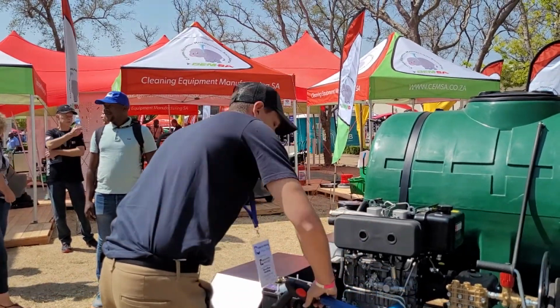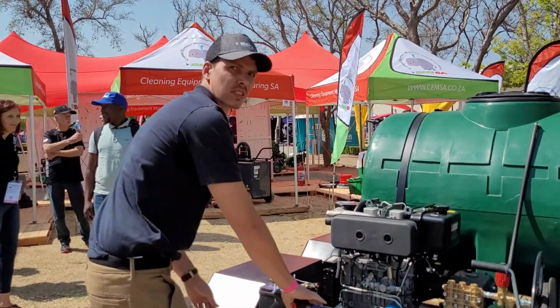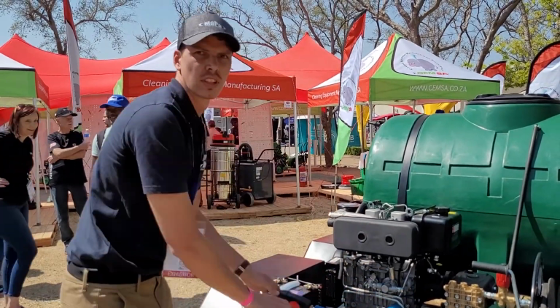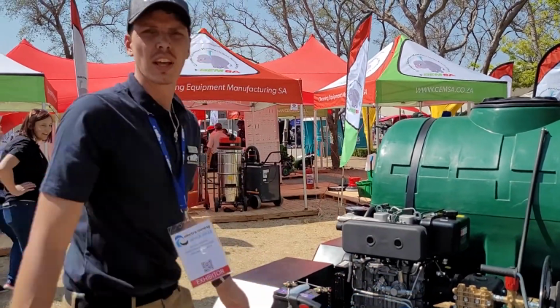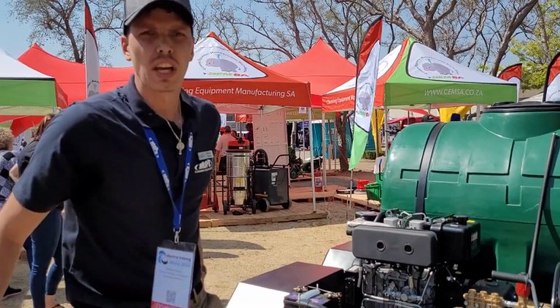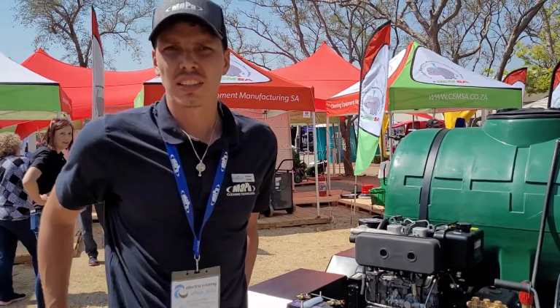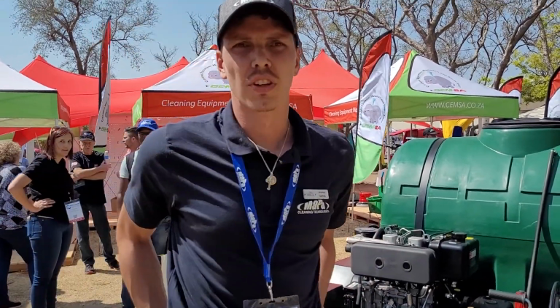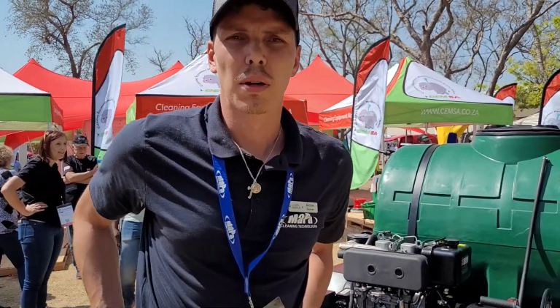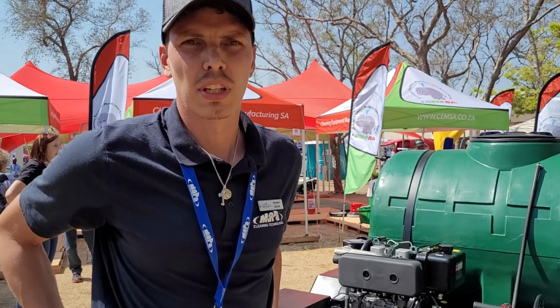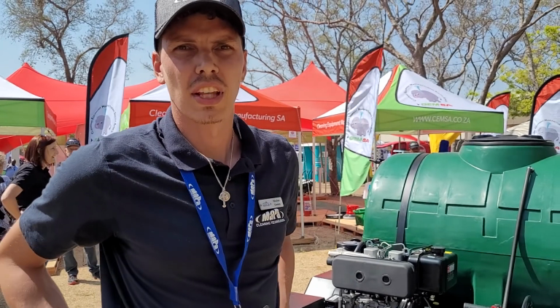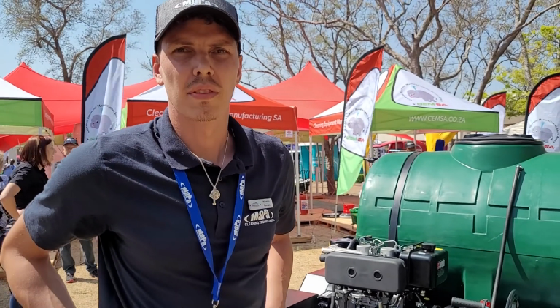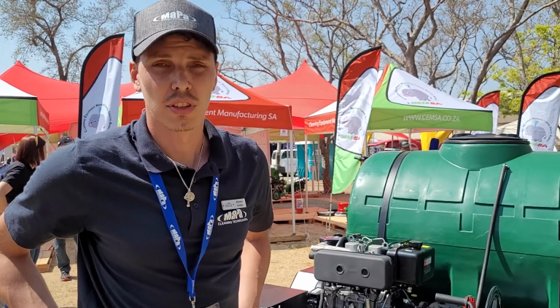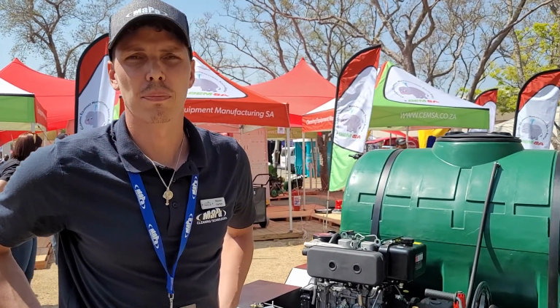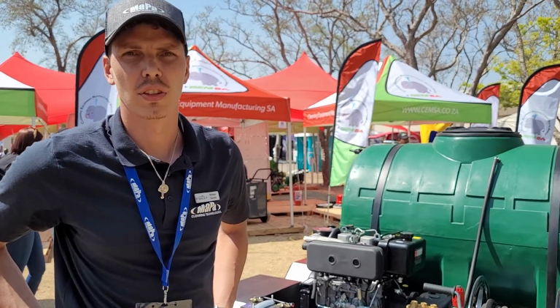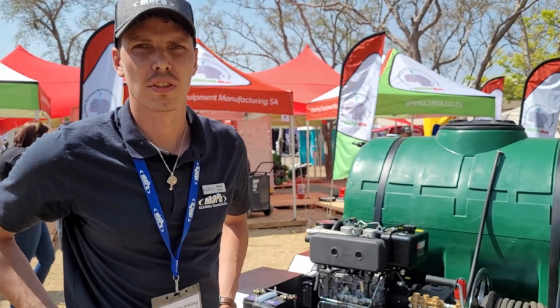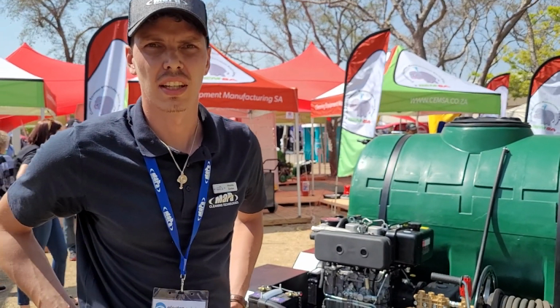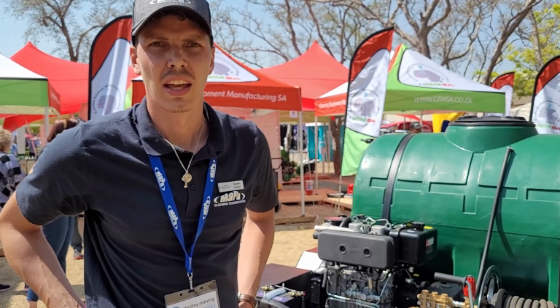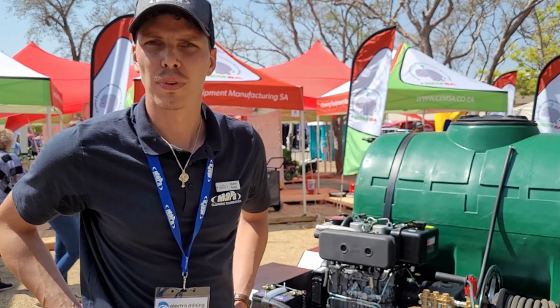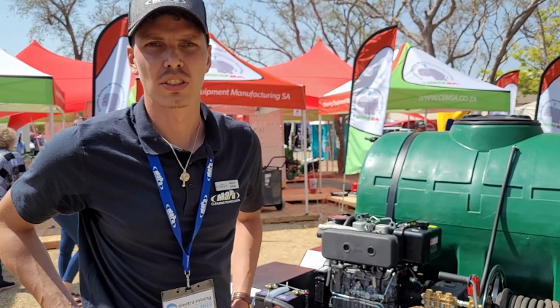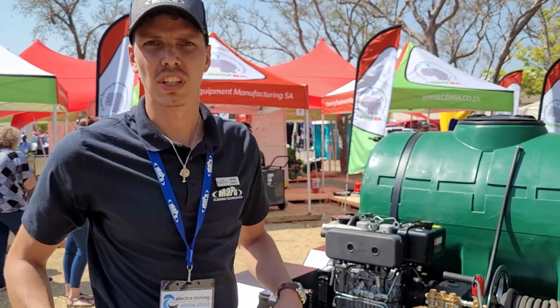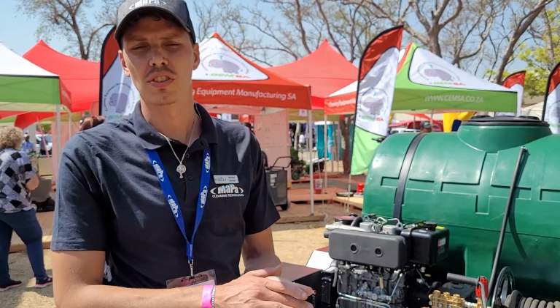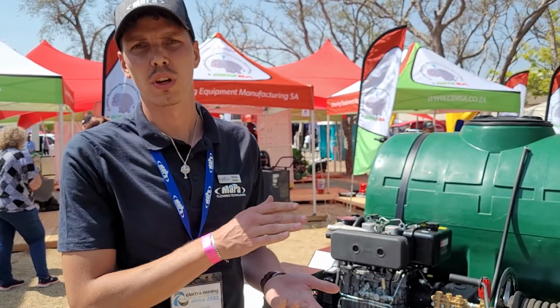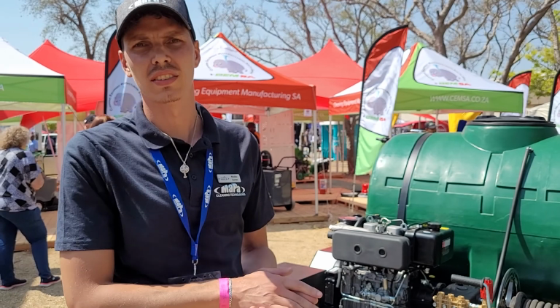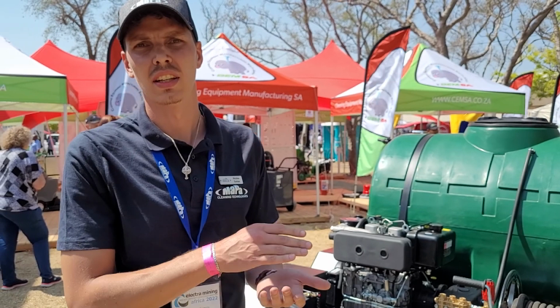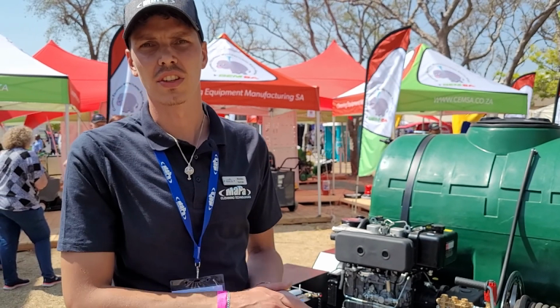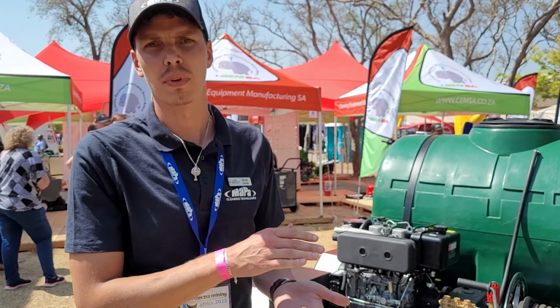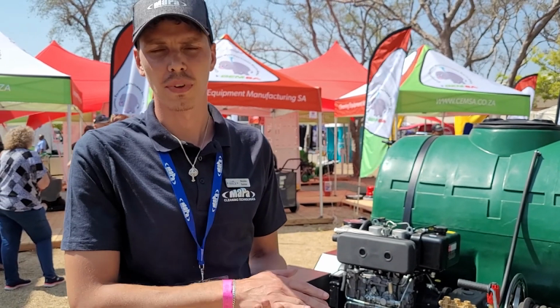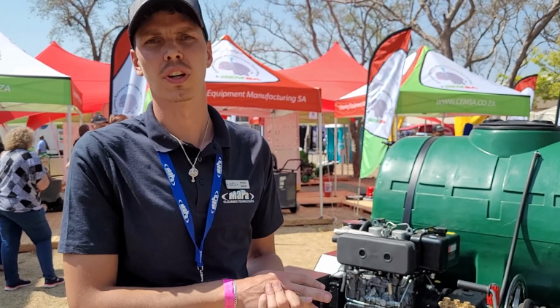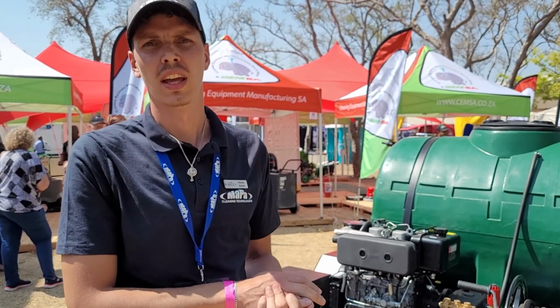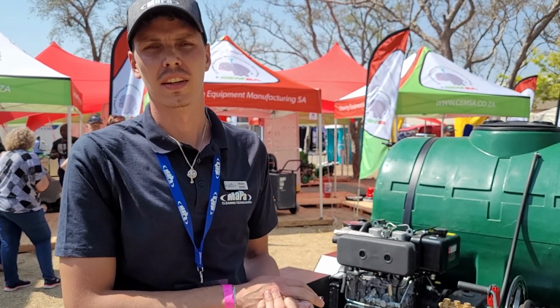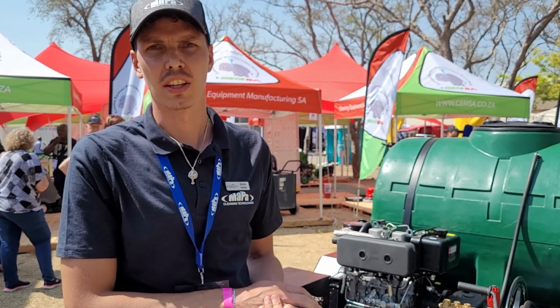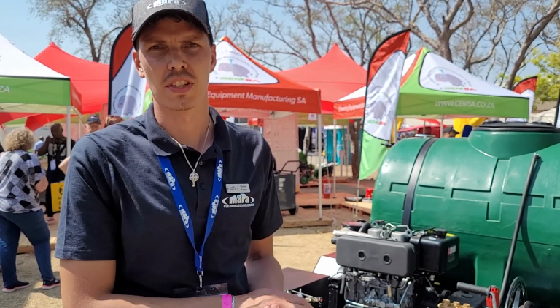You can contact us on our website at MAPA — feel free to ask any questions. We are on LinkedIn, Instagram, and Facebook. Thank you very much.